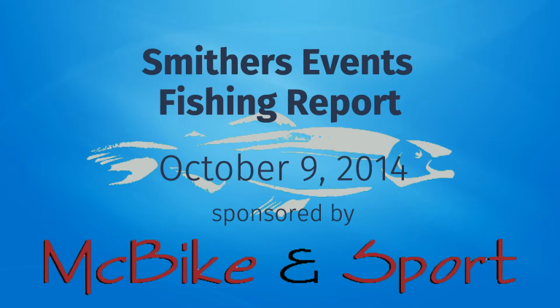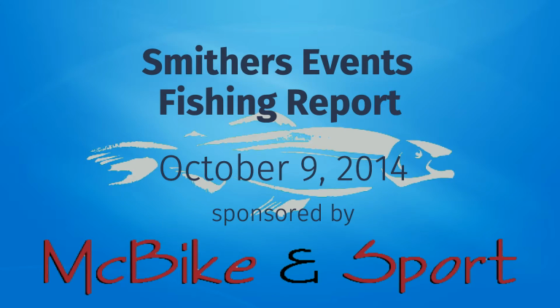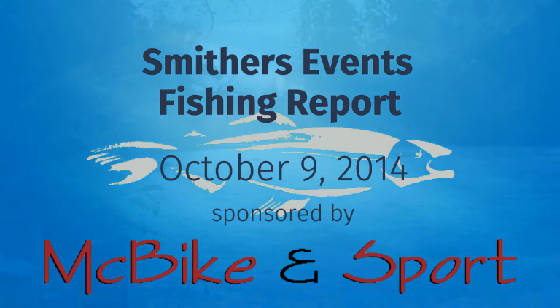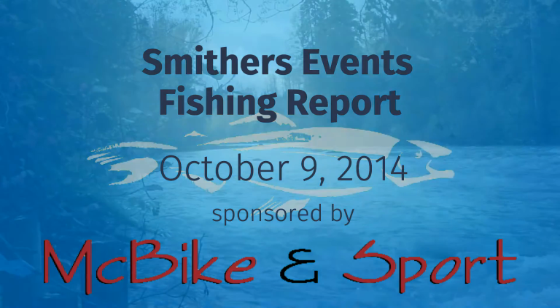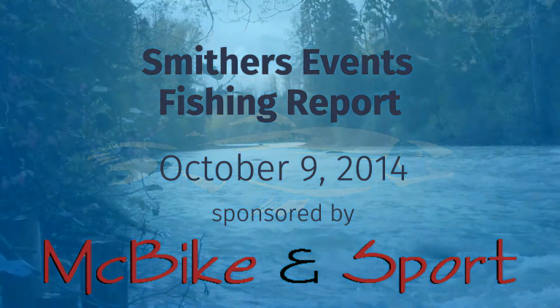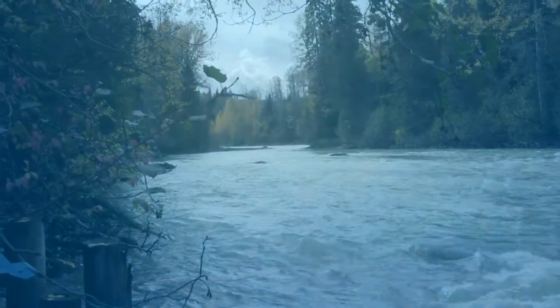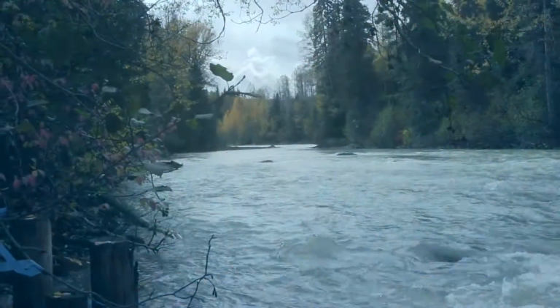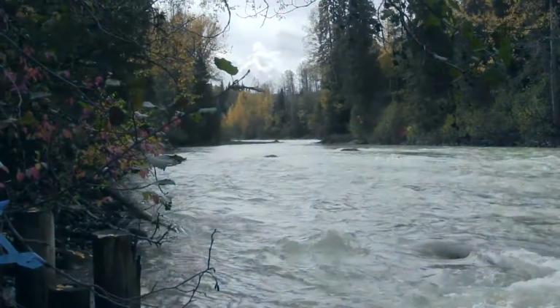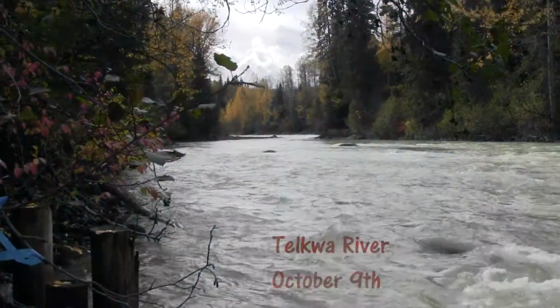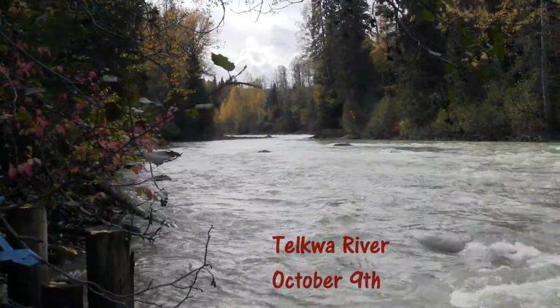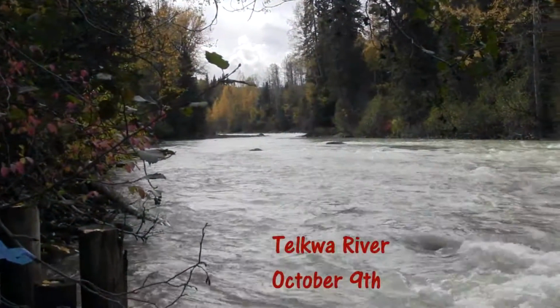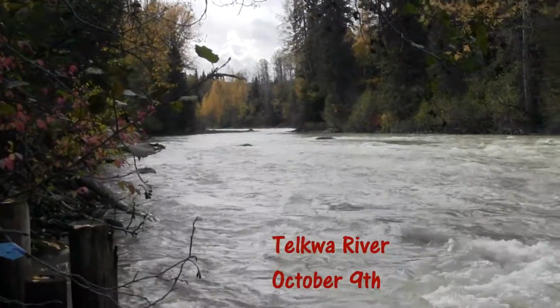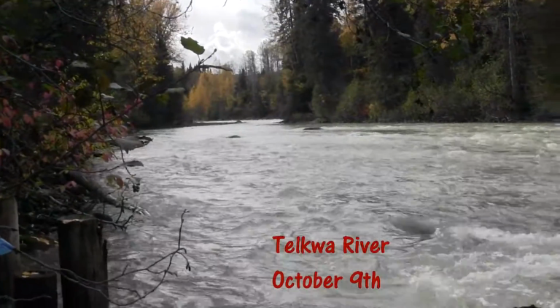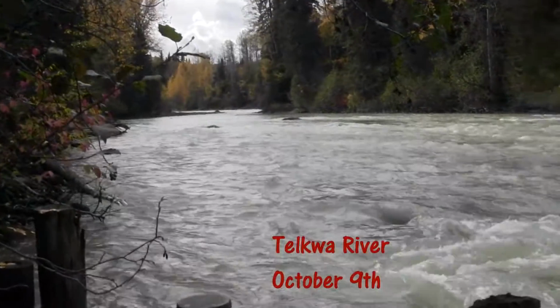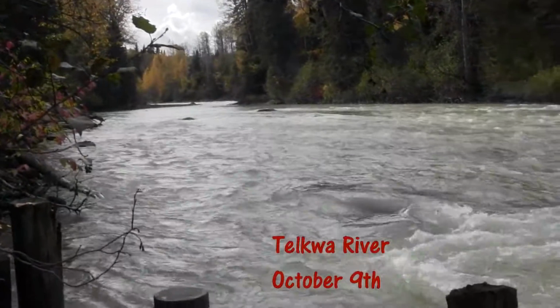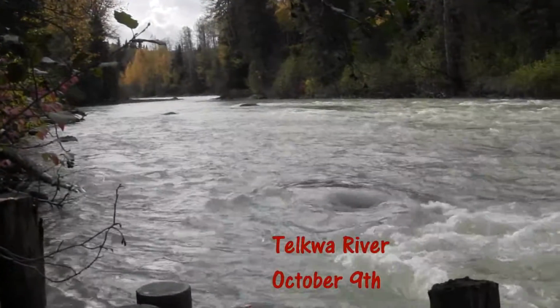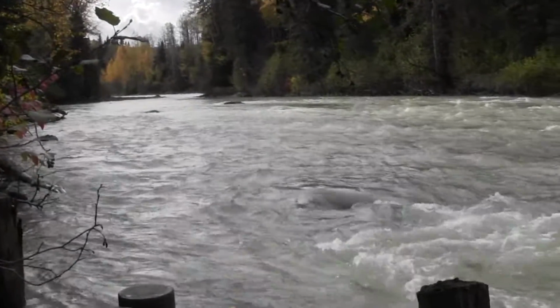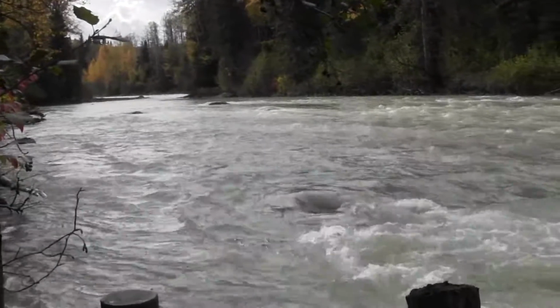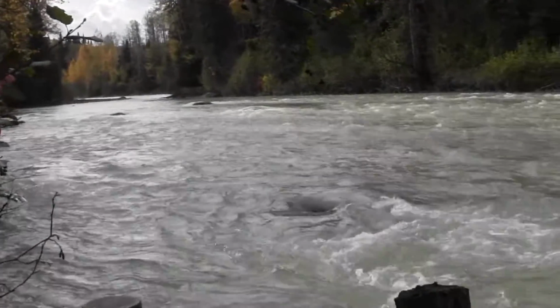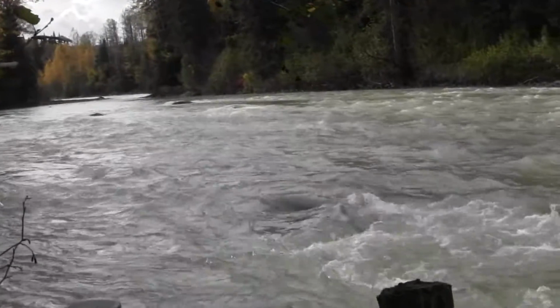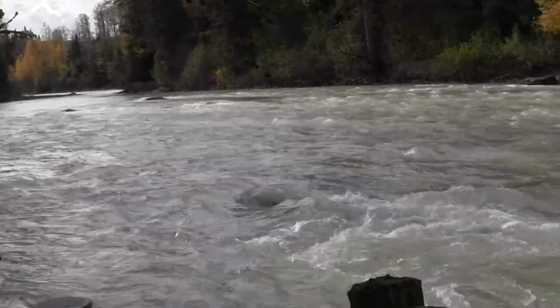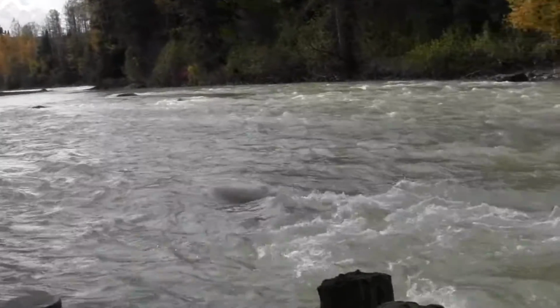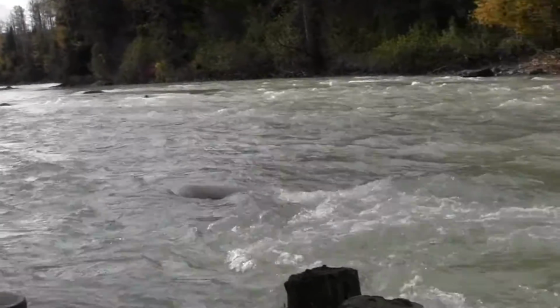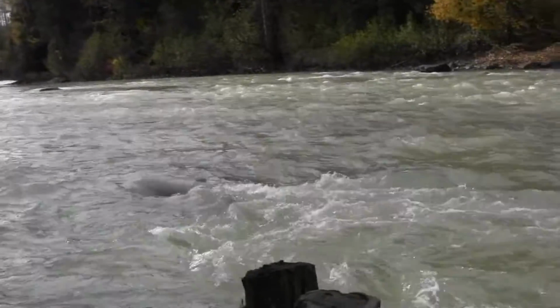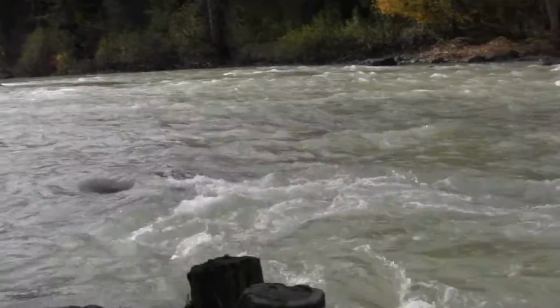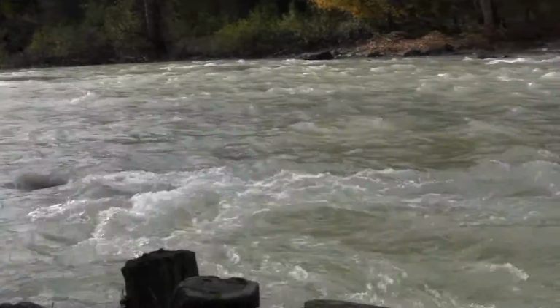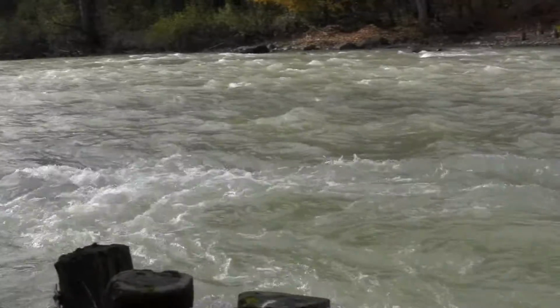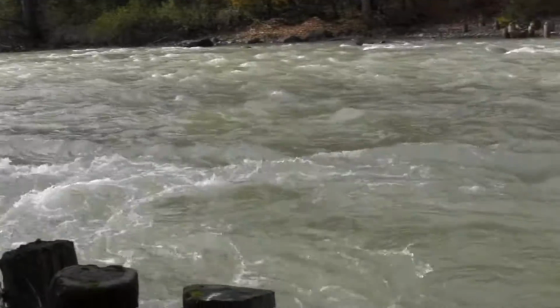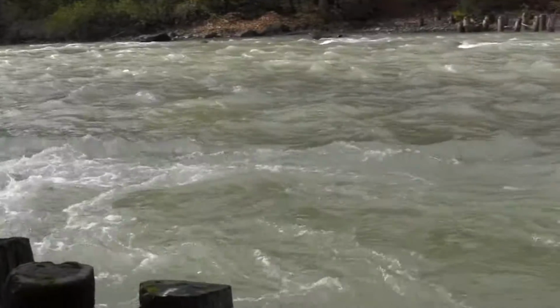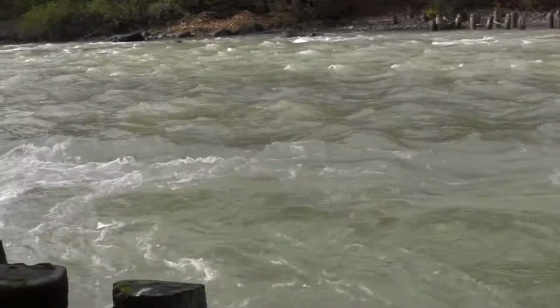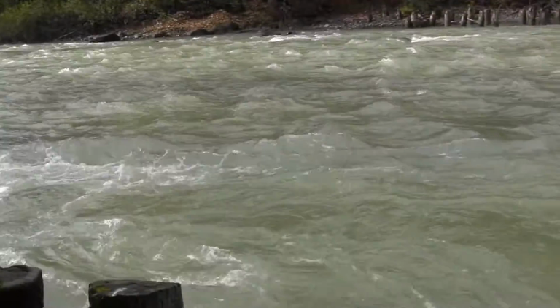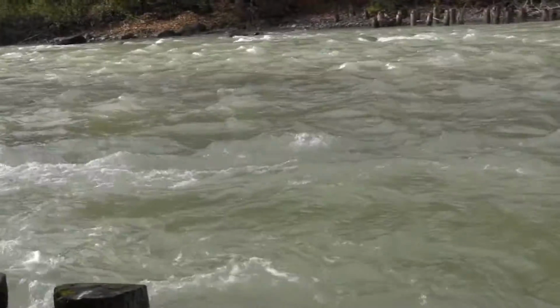Welcome to another Smithers Events Fishing Report sponsored by McBike and Sport. Today we went up a little higher on the Telkwa to take a look at what was coming down and causing the coloration of the river.